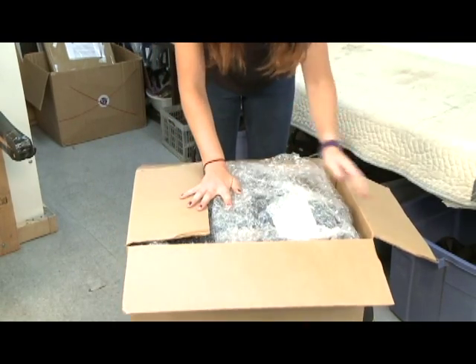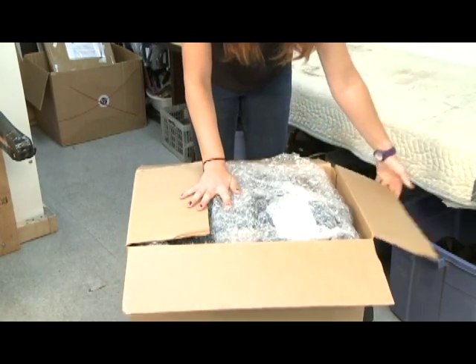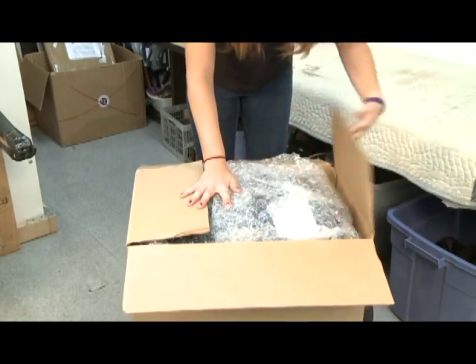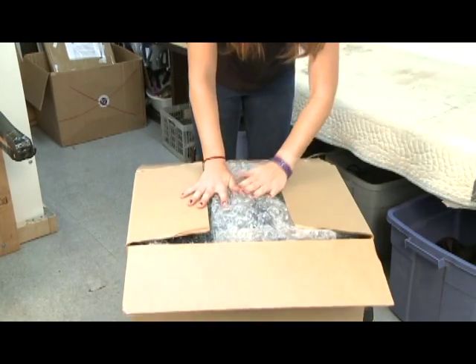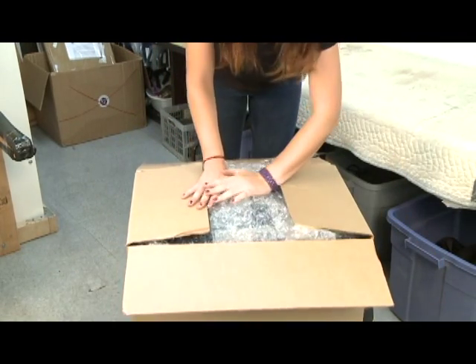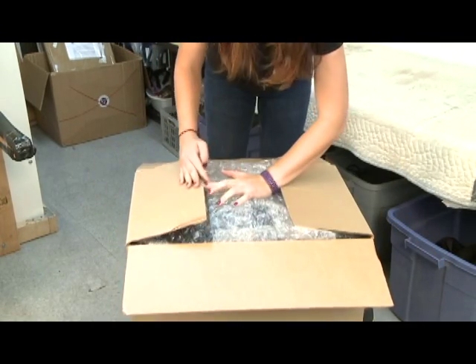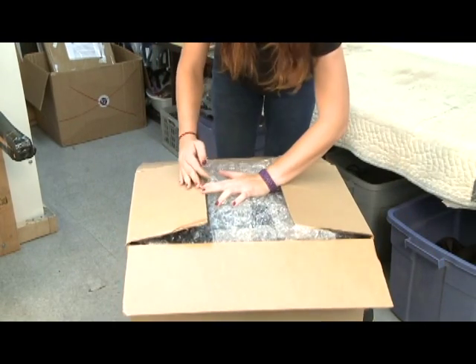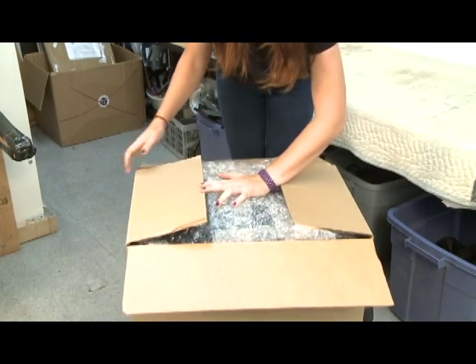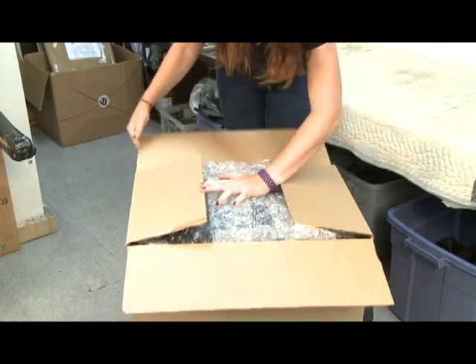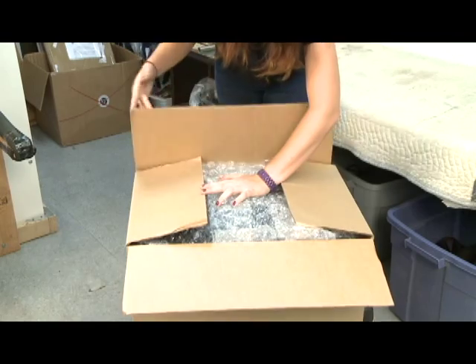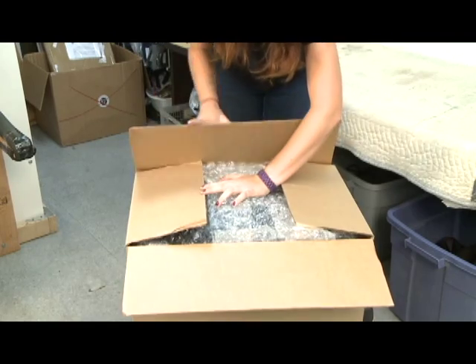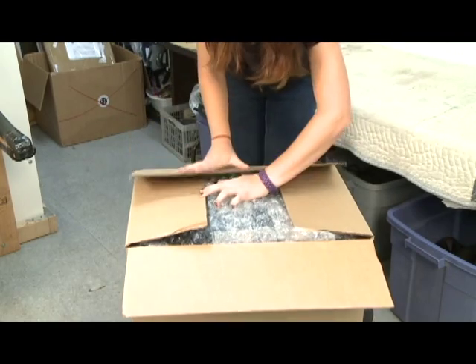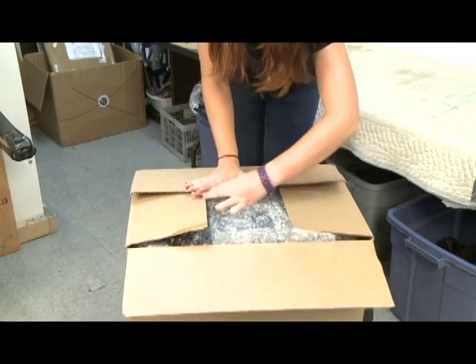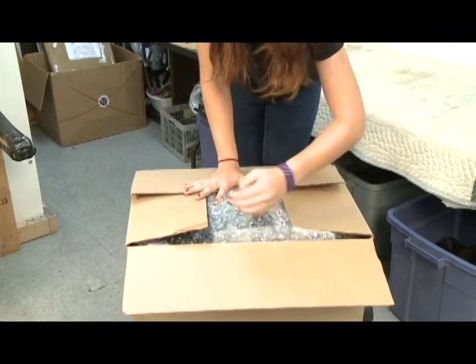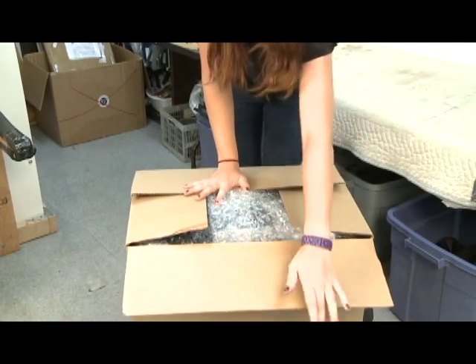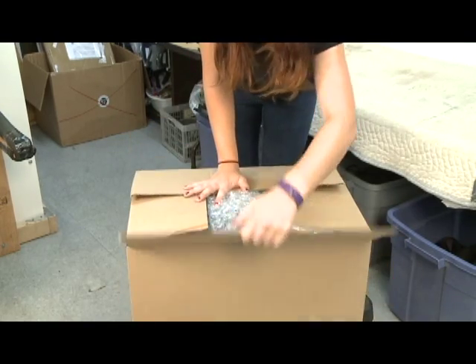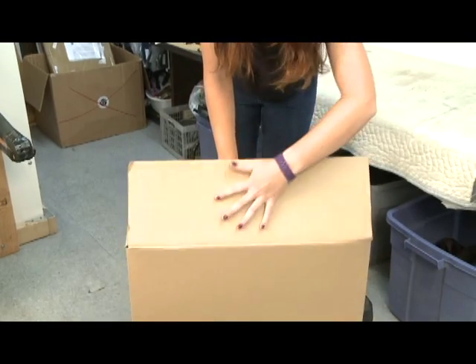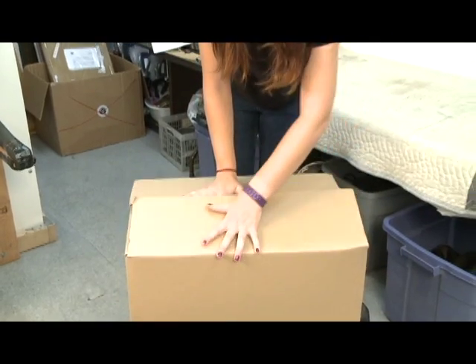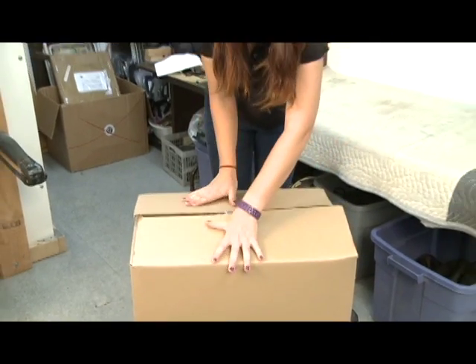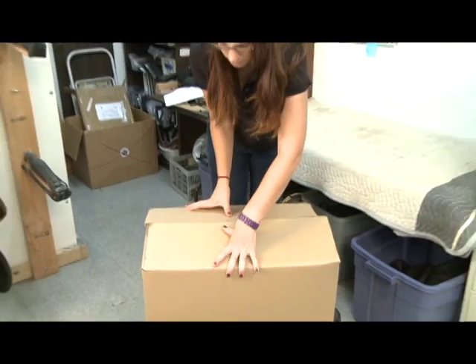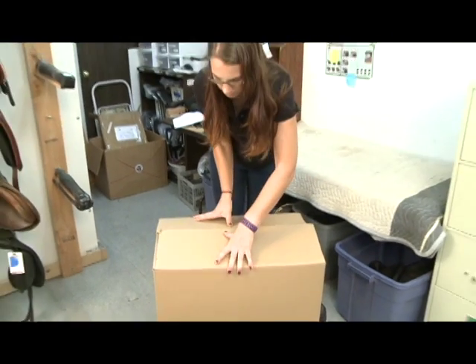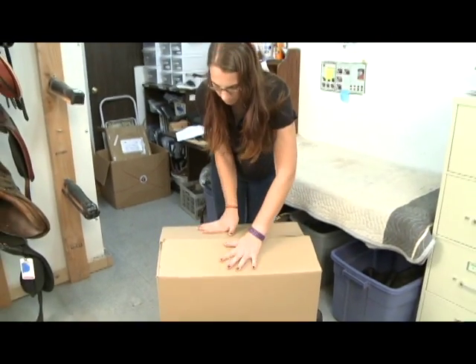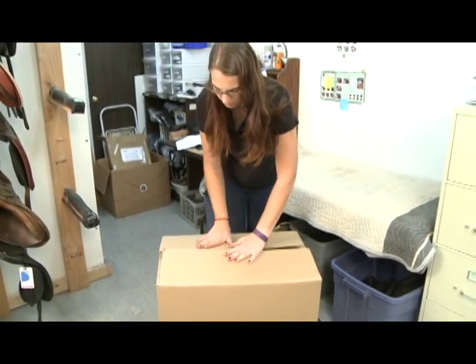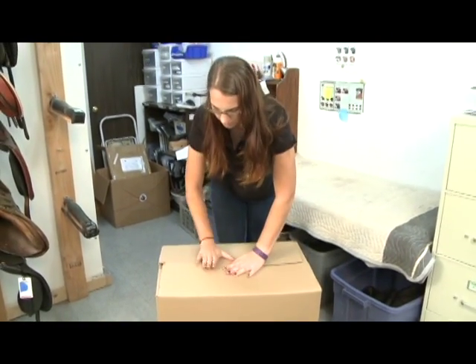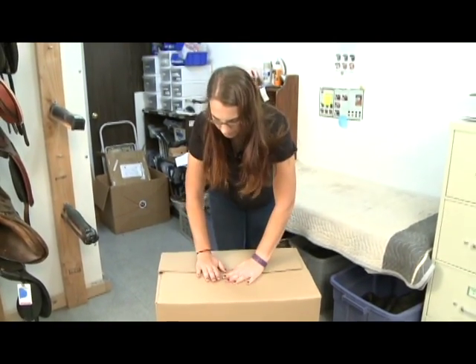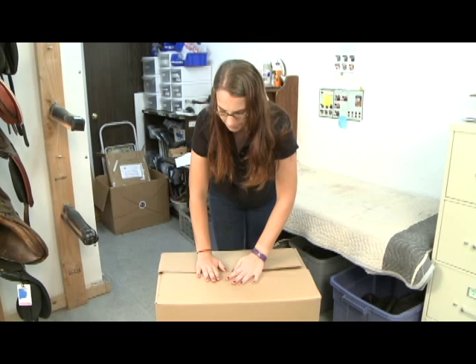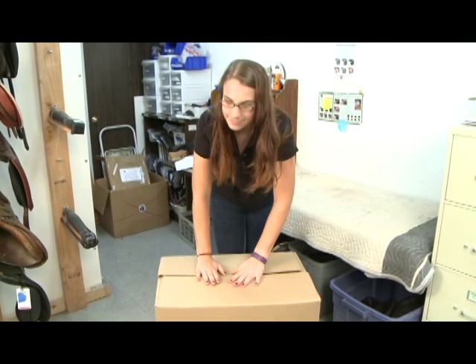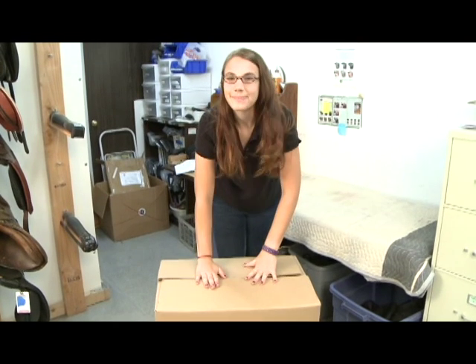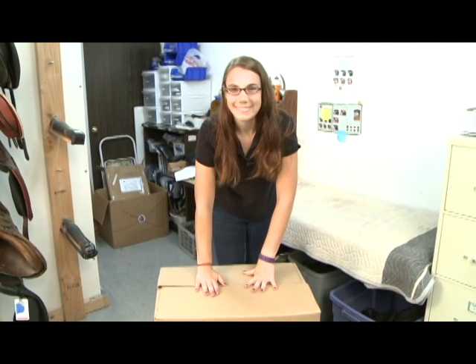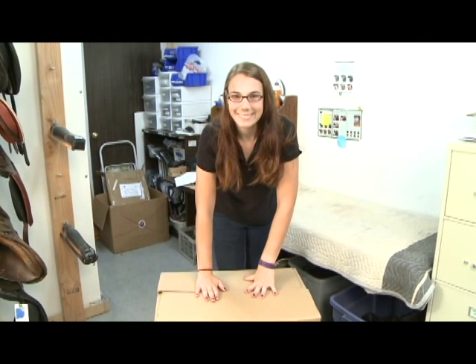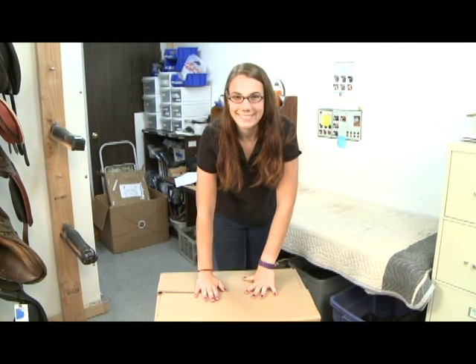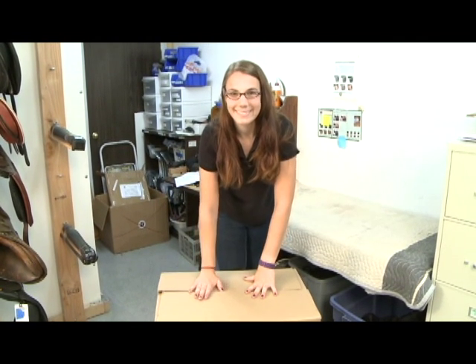We do offer prepaid return shipping labels. If you need one, just be in touch and let us know. Thank you so much for trying a Reactor Panel Saddle.